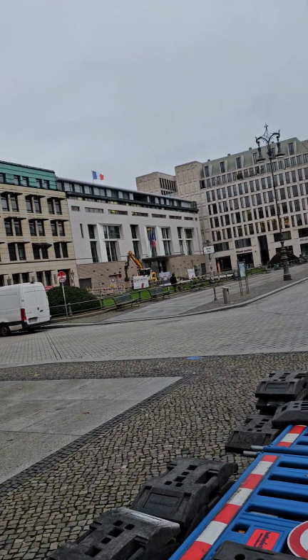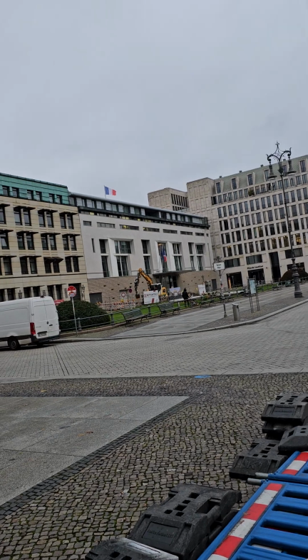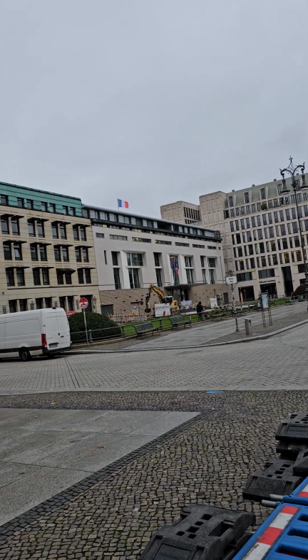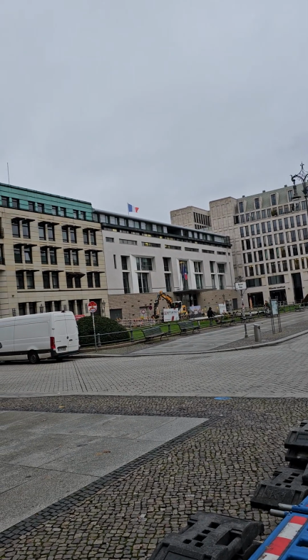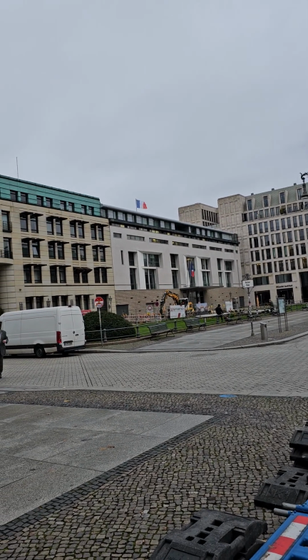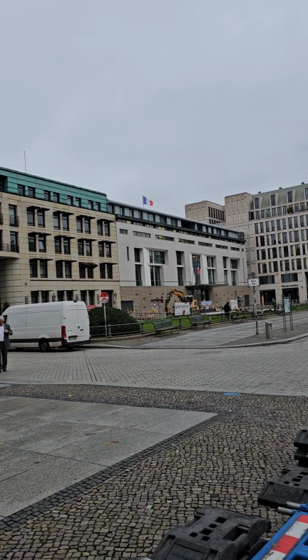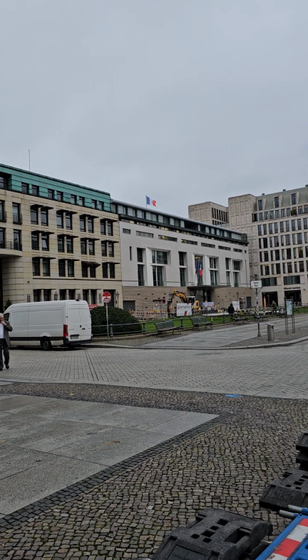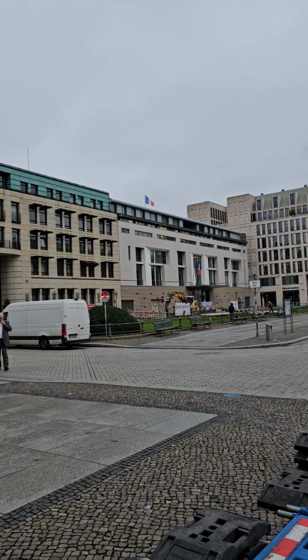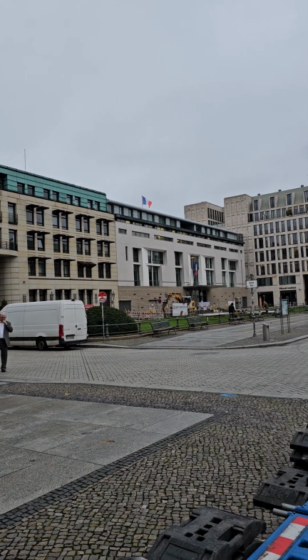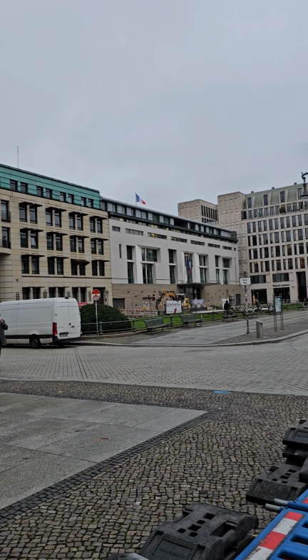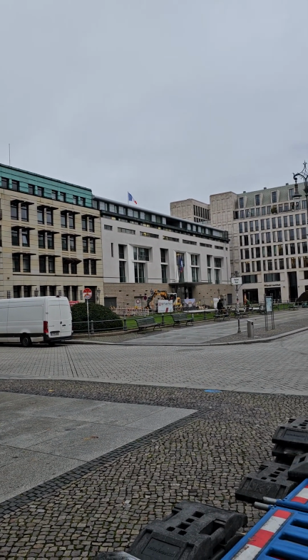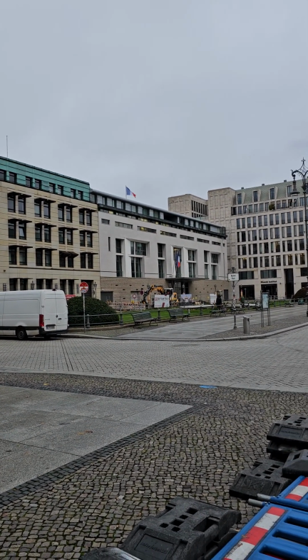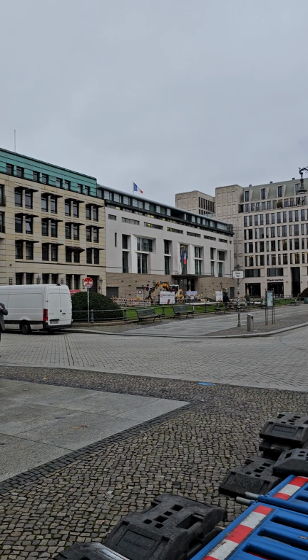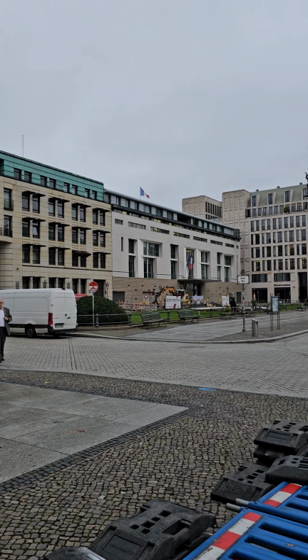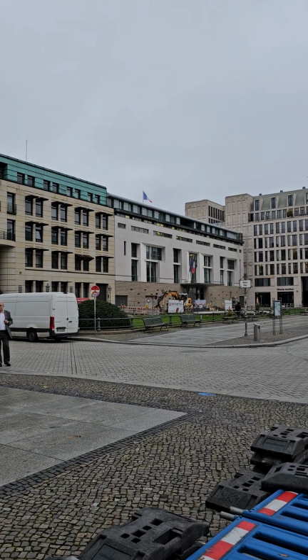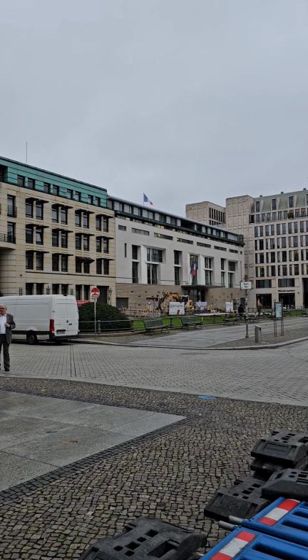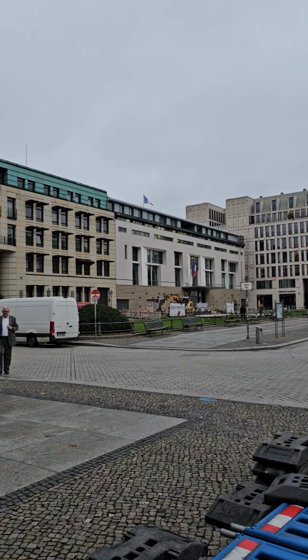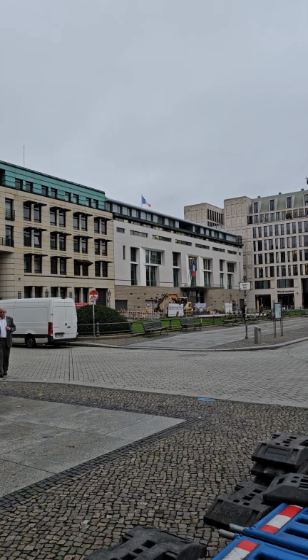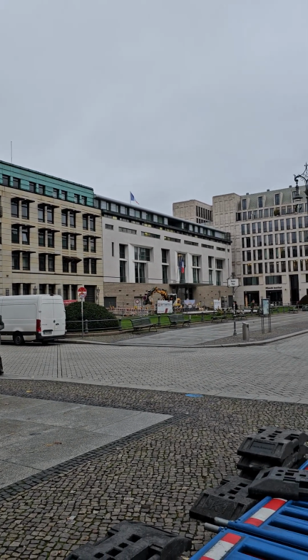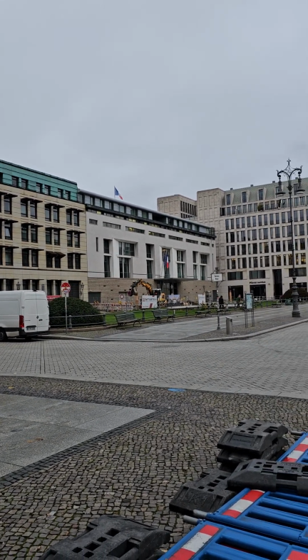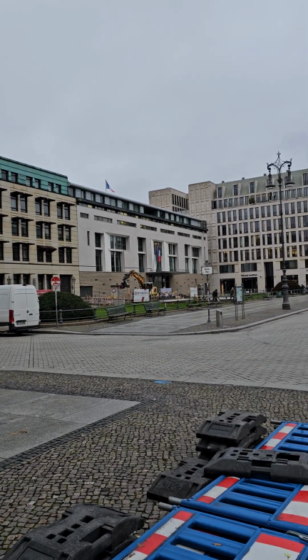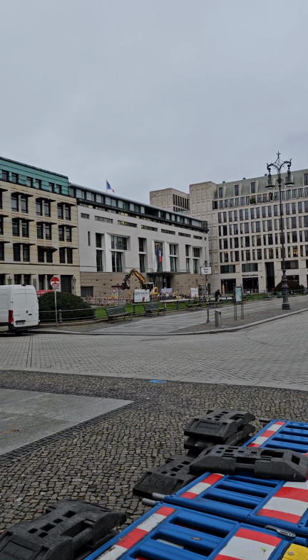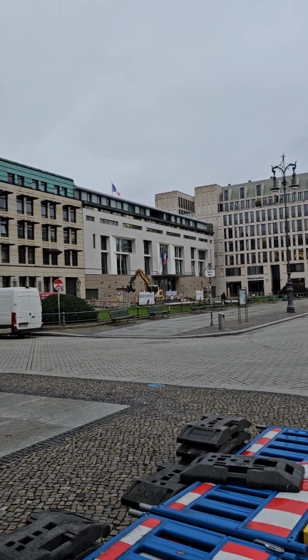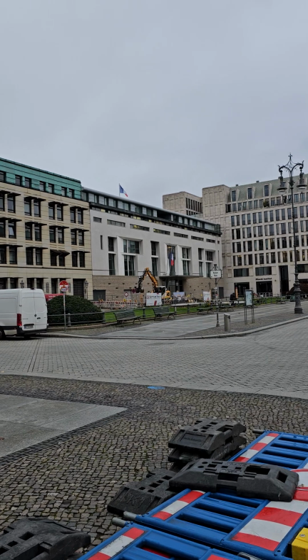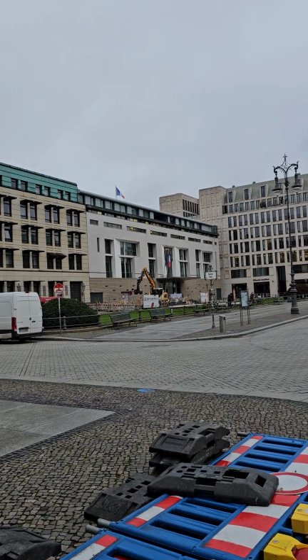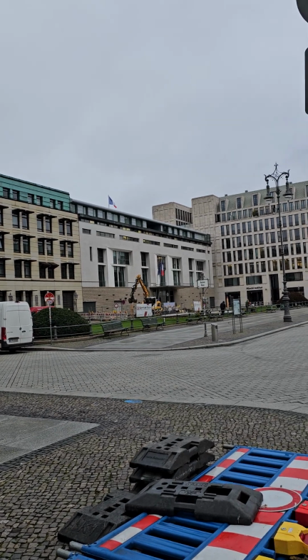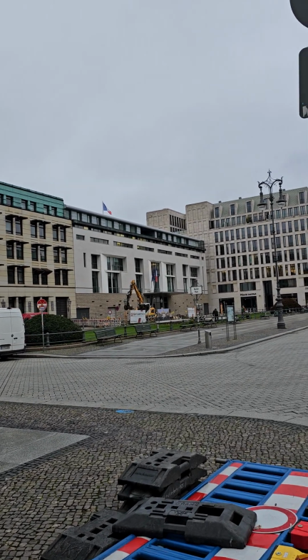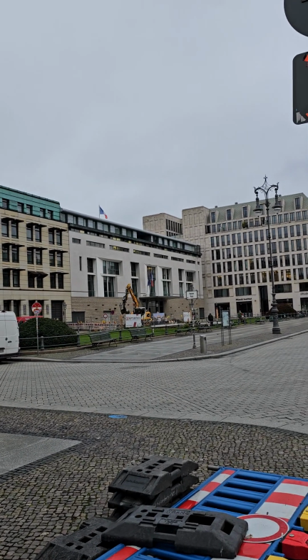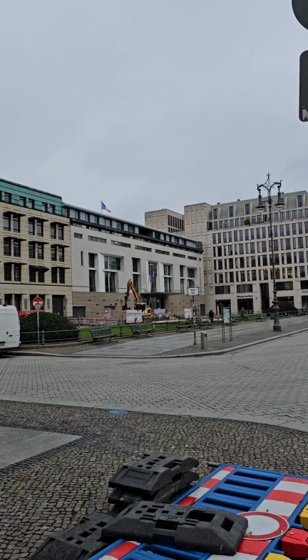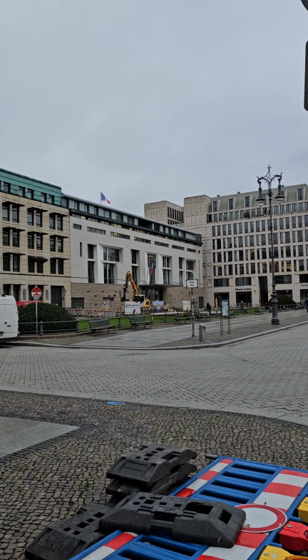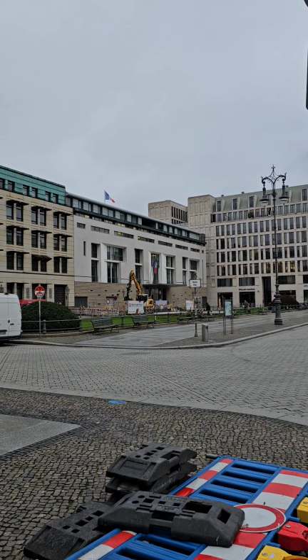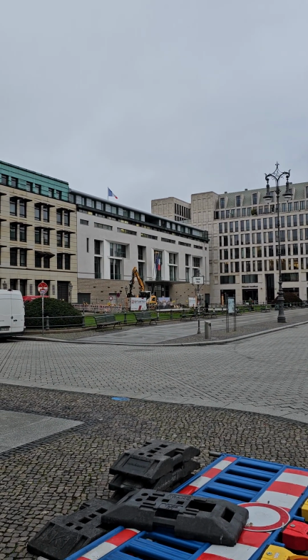That's the French Embassy — that's where the French Embassy has always been: before the war, during the war when it was abandoned, and after the war. When it was there, that was the French Embassy in East Berlin.